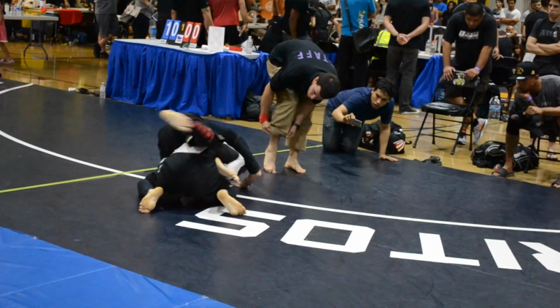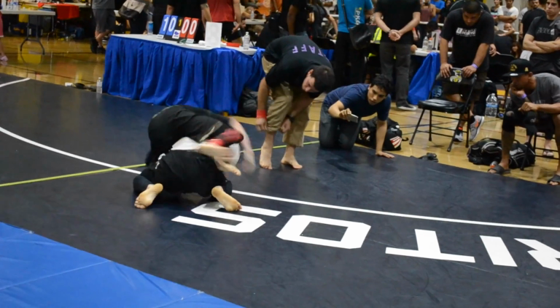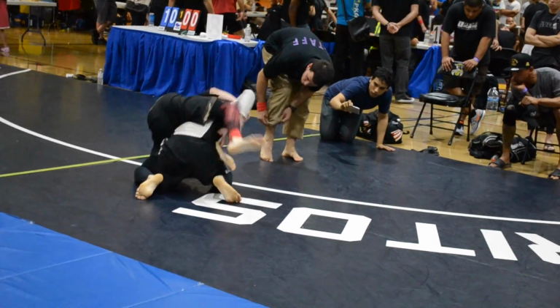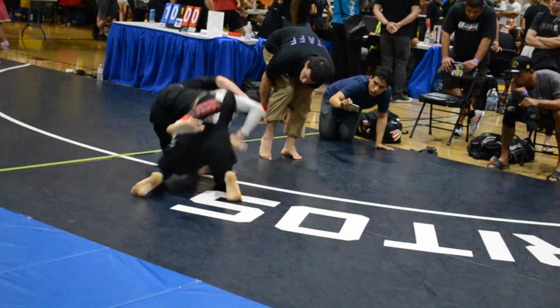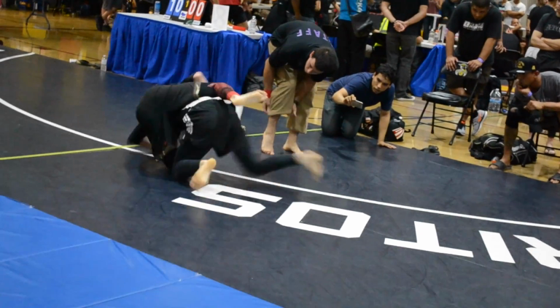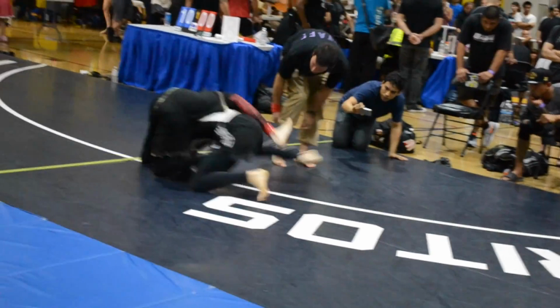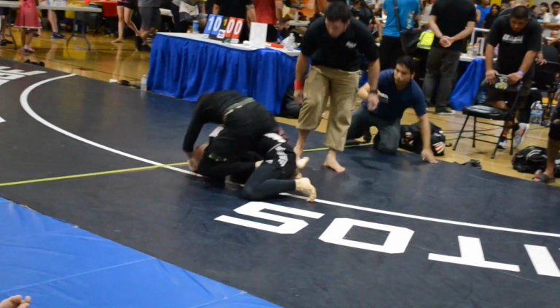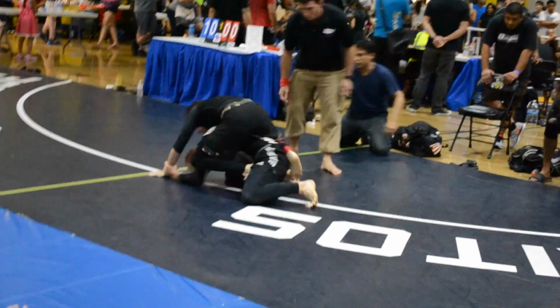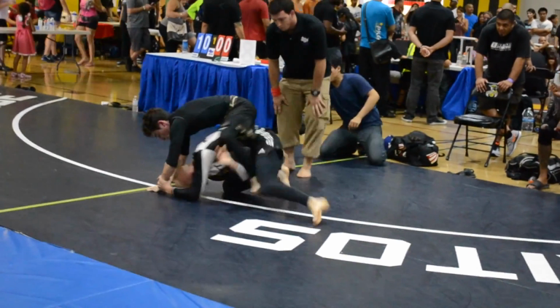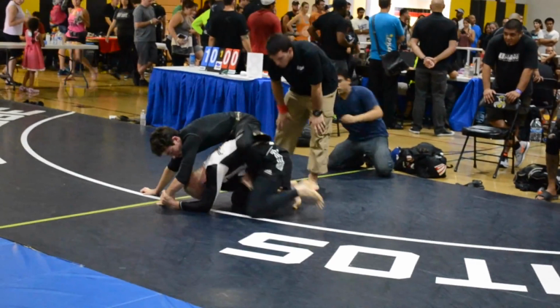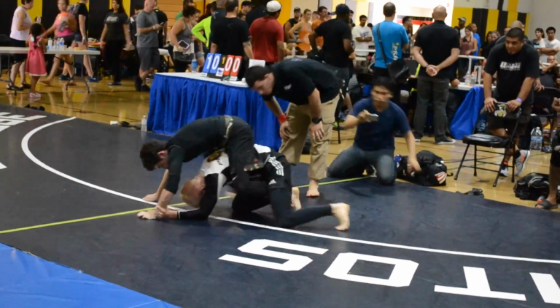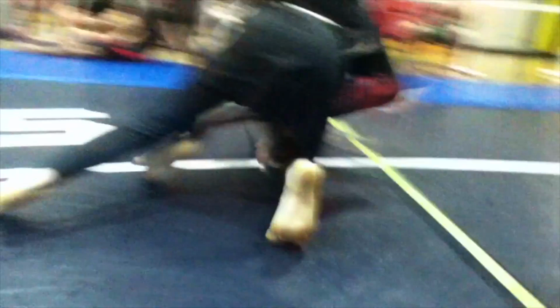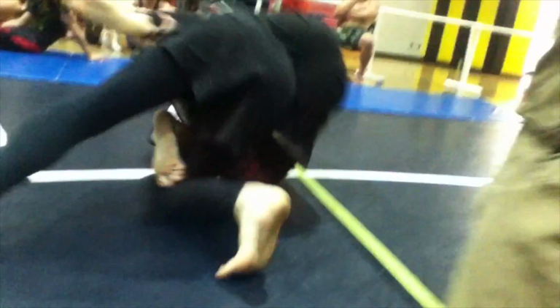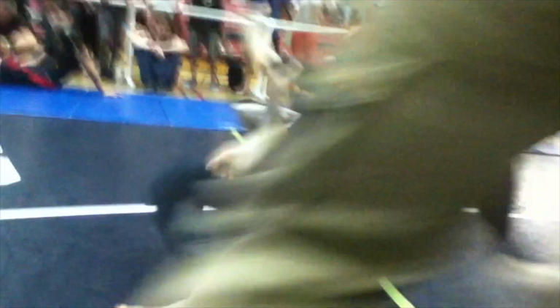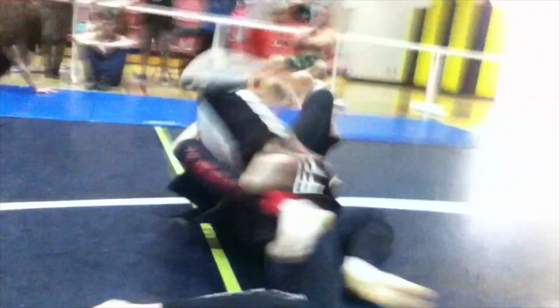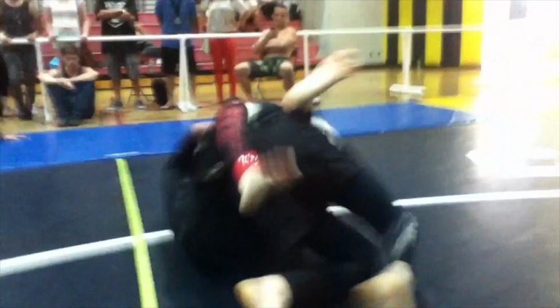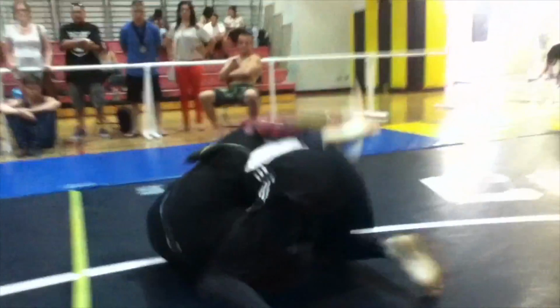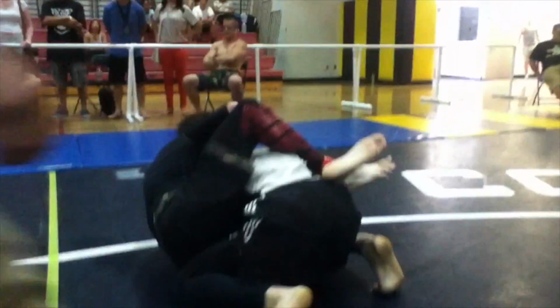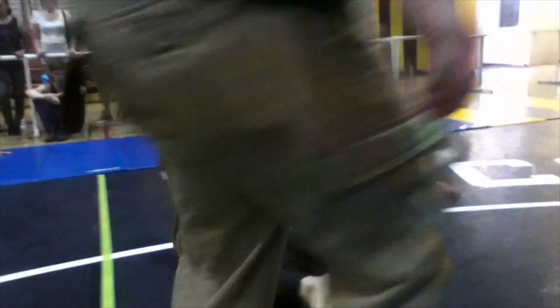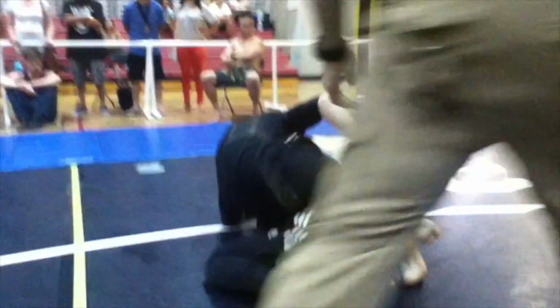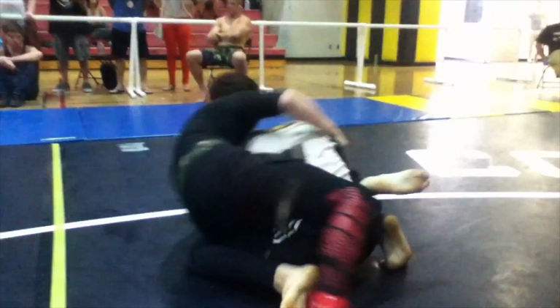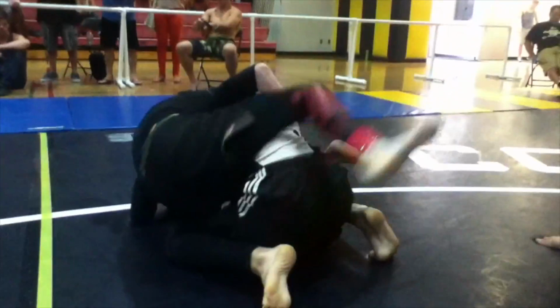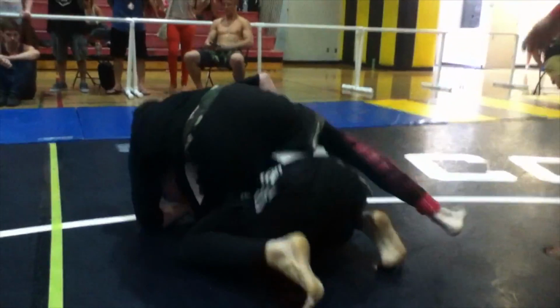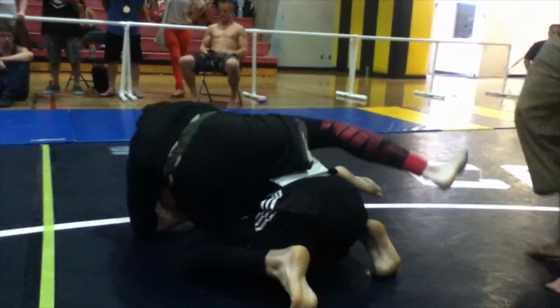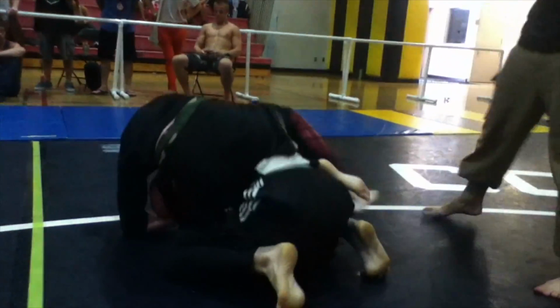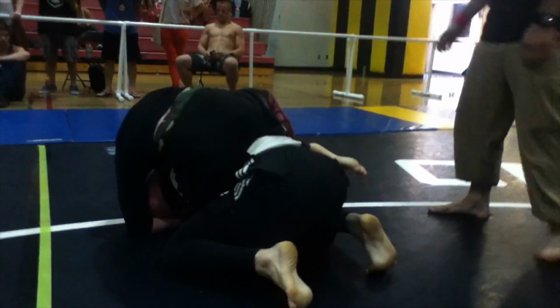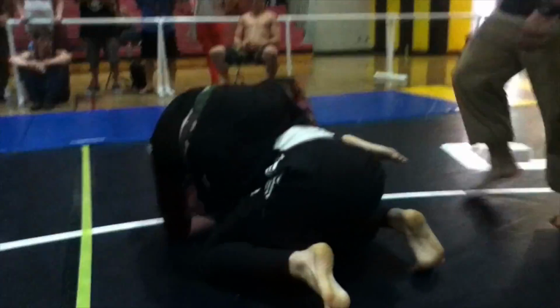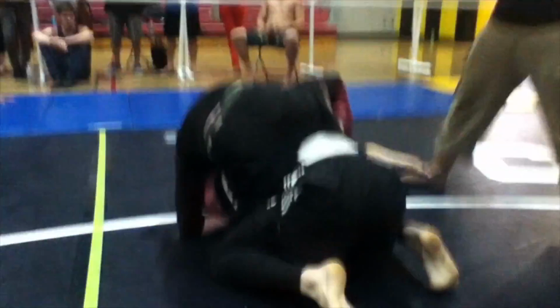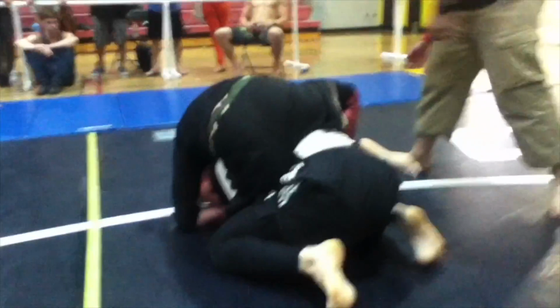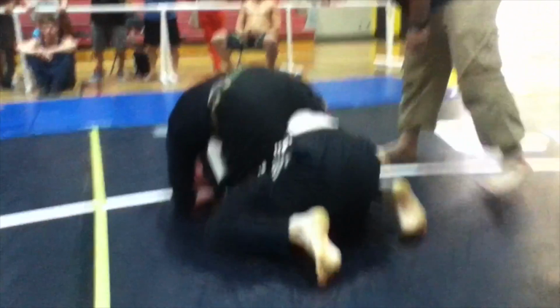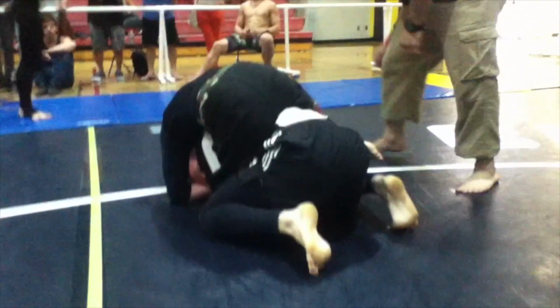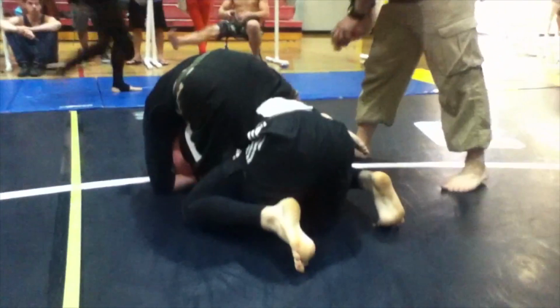All your hips loose. Work through, work through. There's nothing there James. Pull him off. Drag the arm across the body.